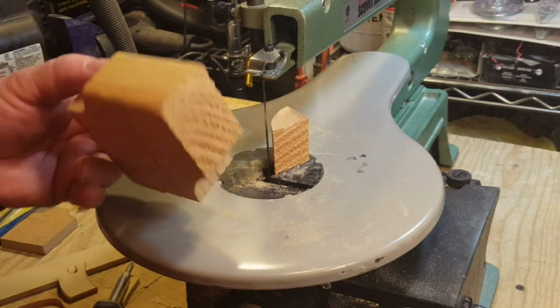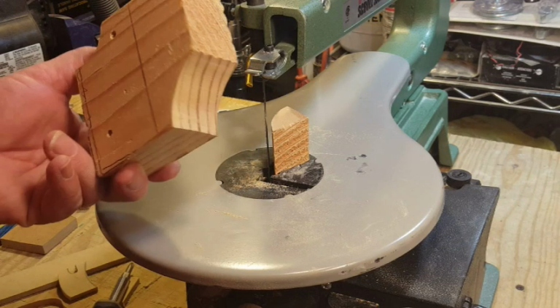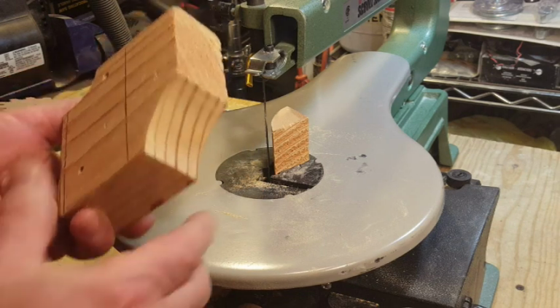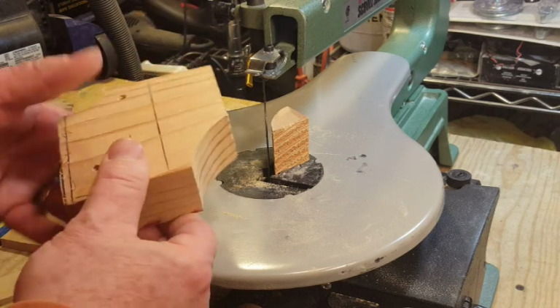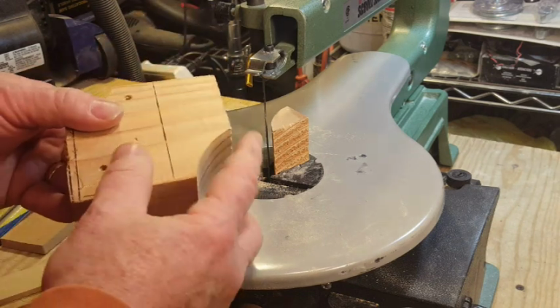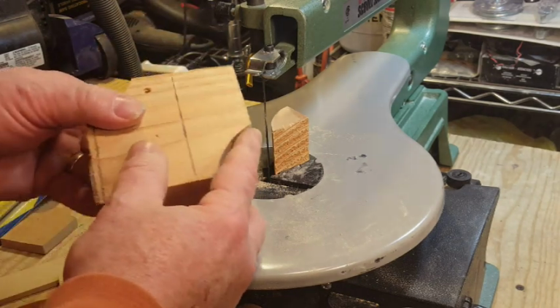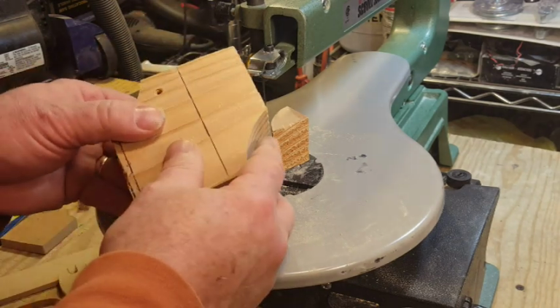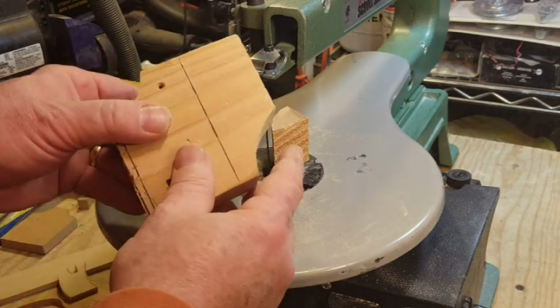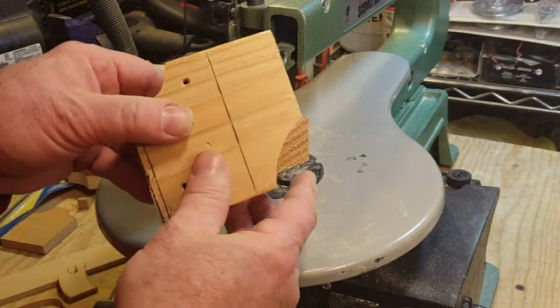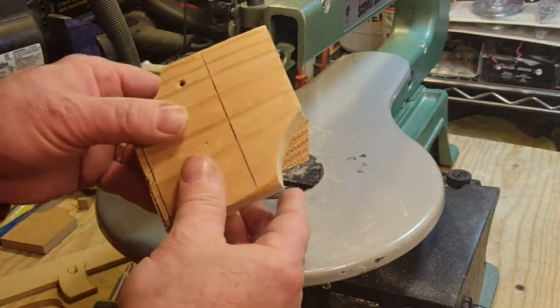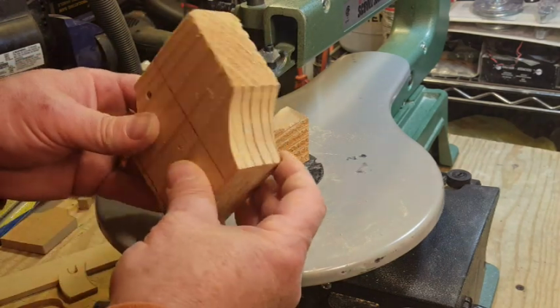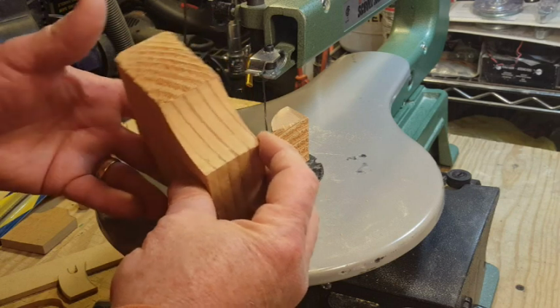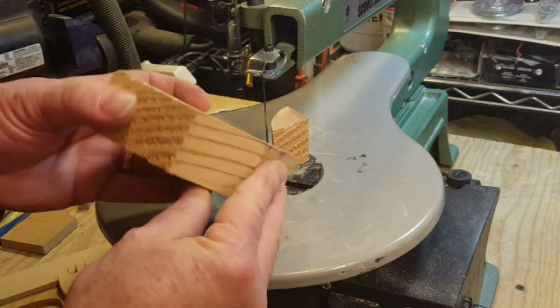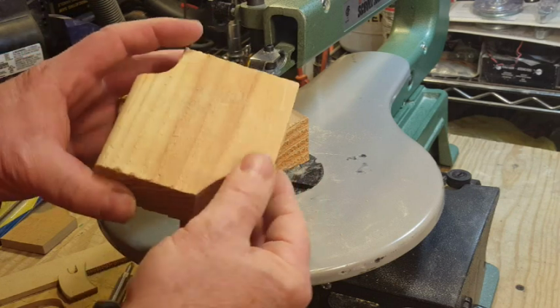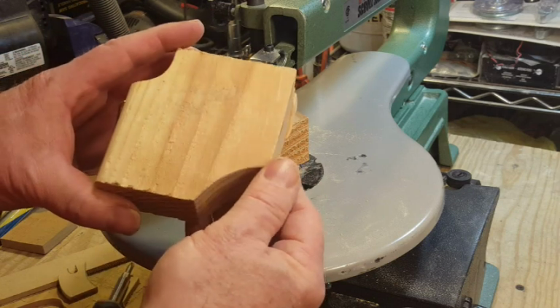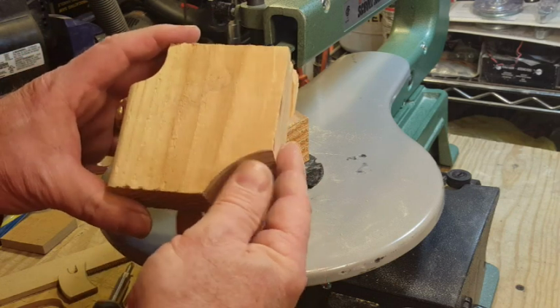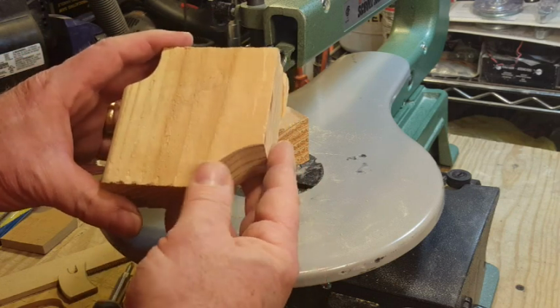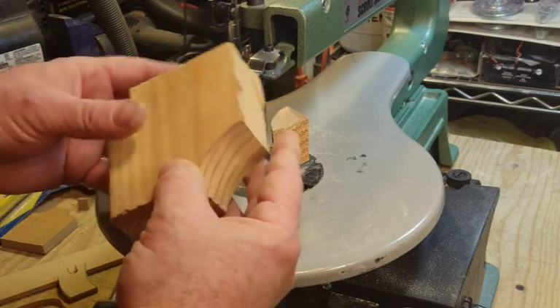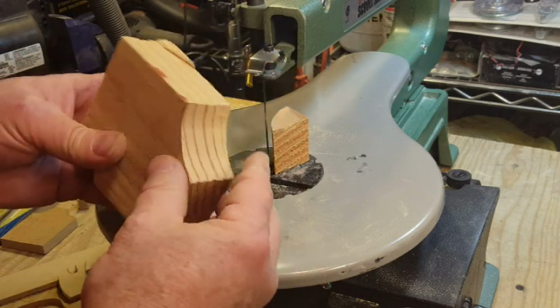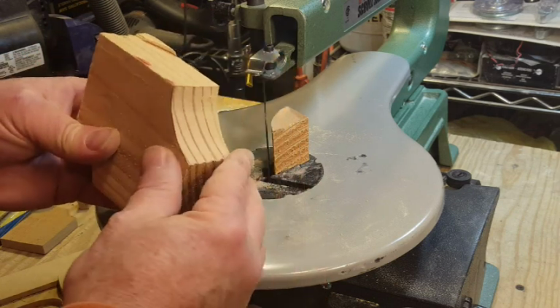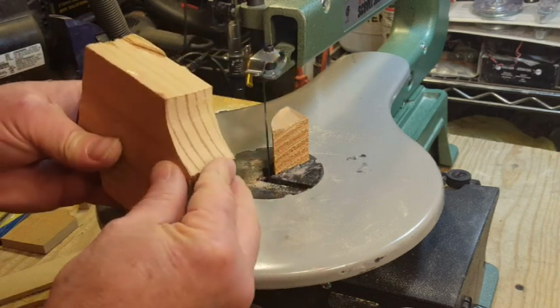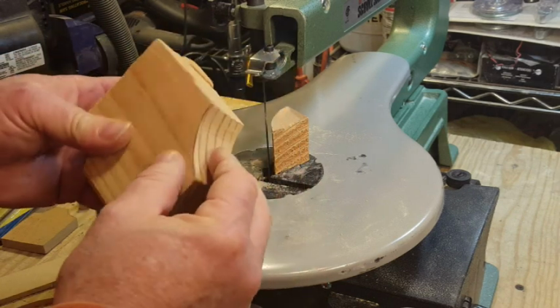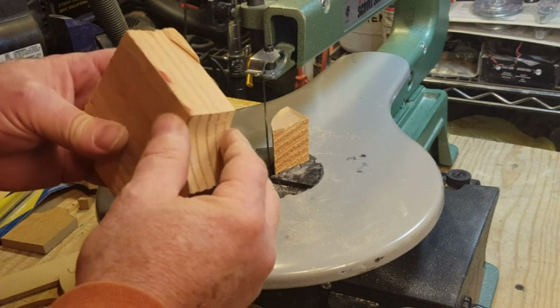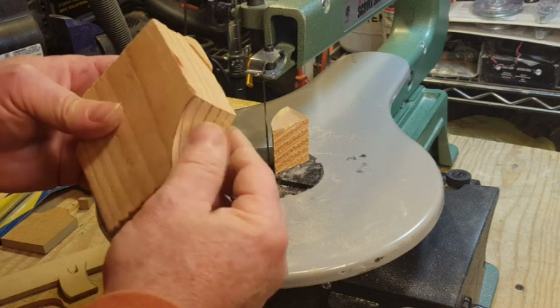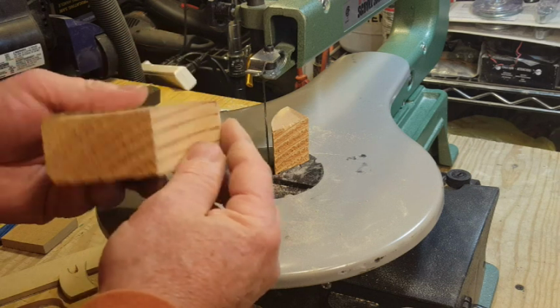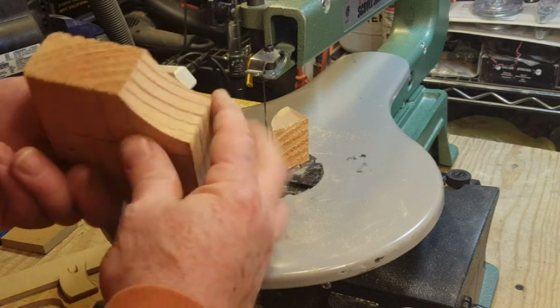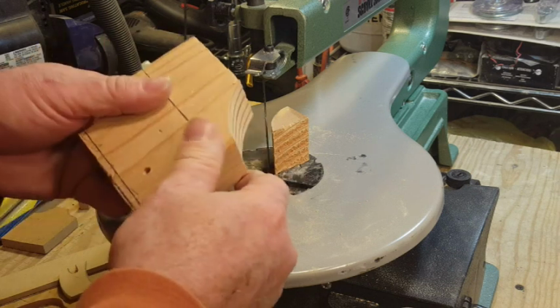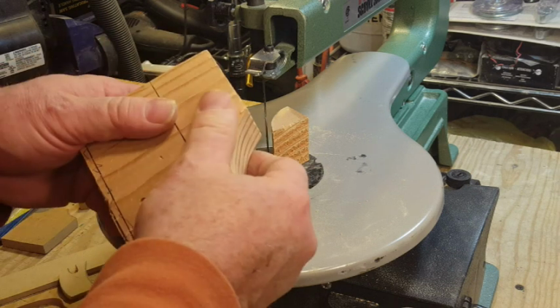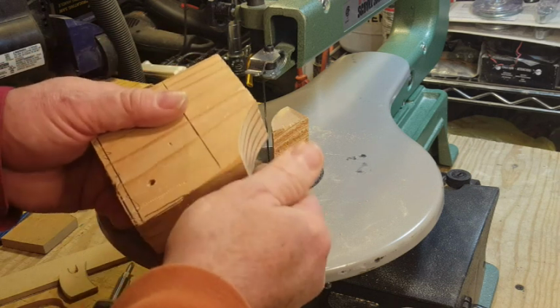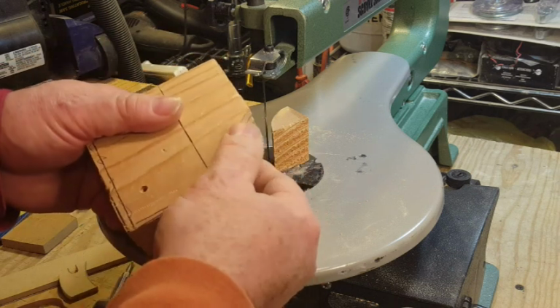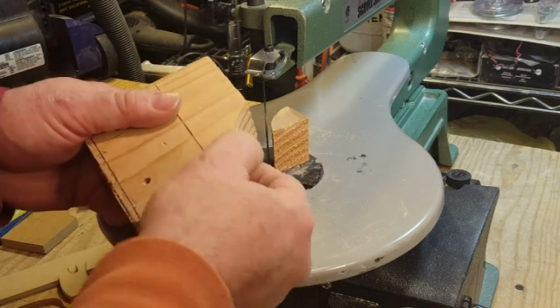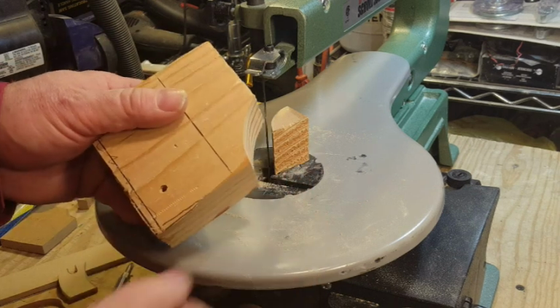Not bad. I can't say it enough — the sharp blade really makes a big difference.